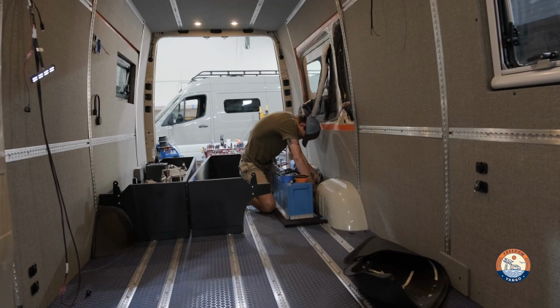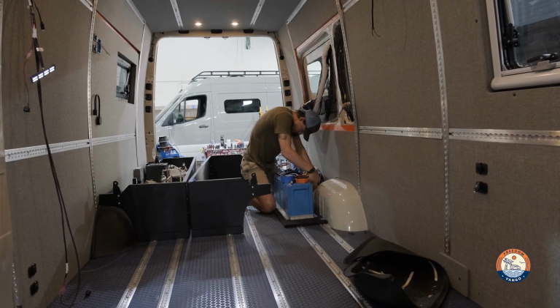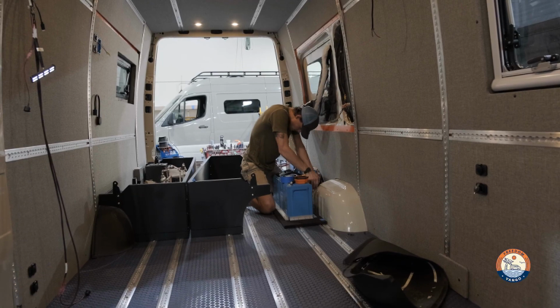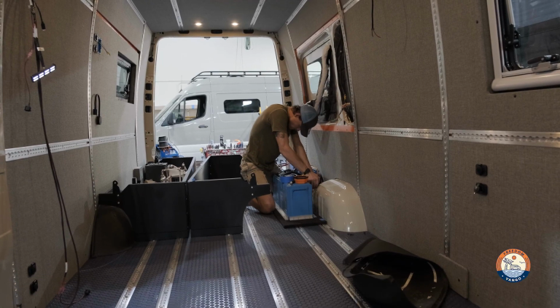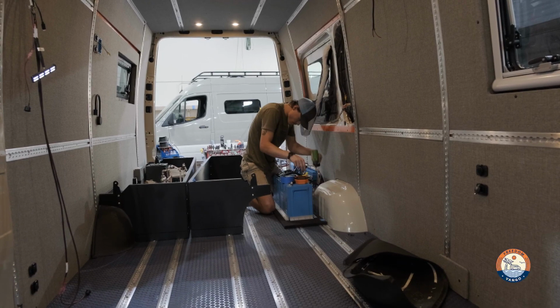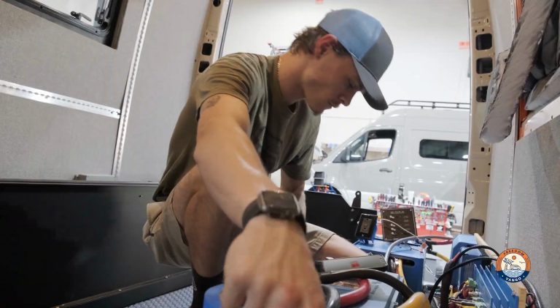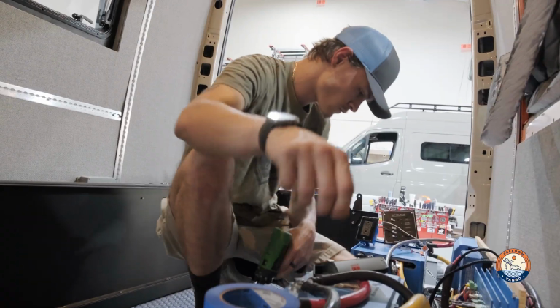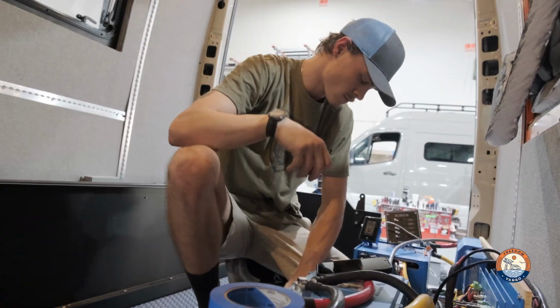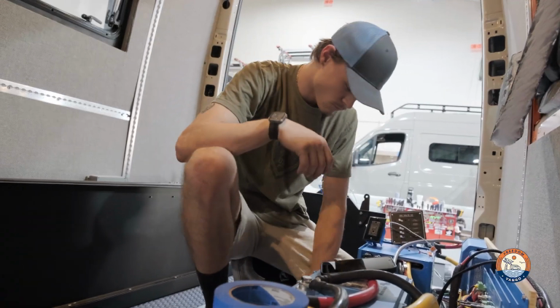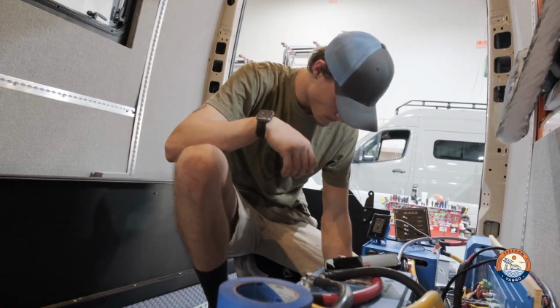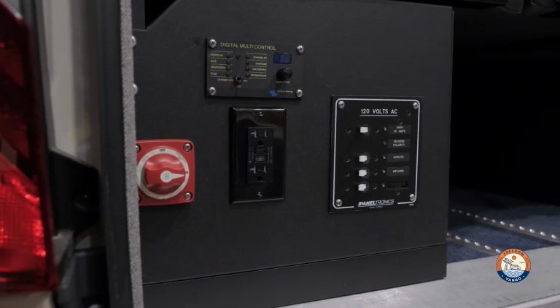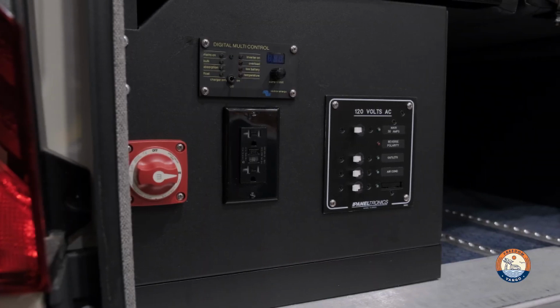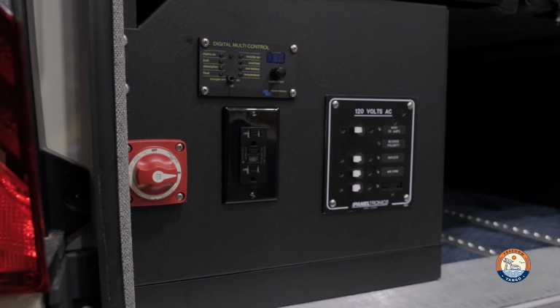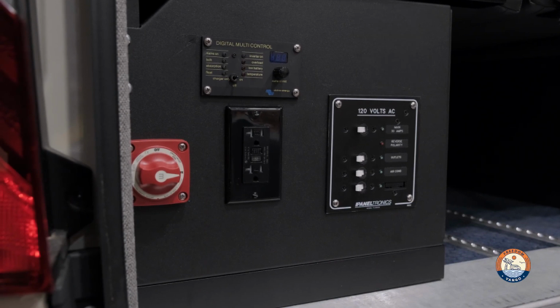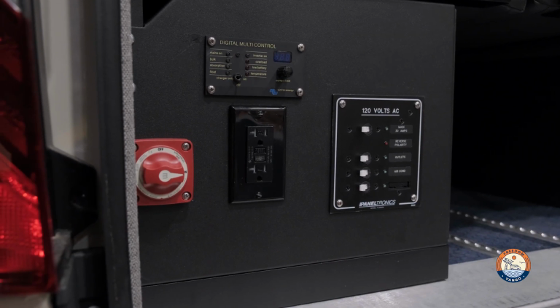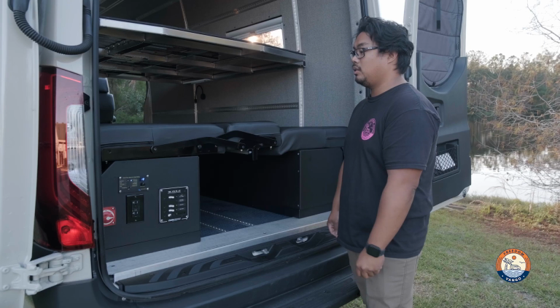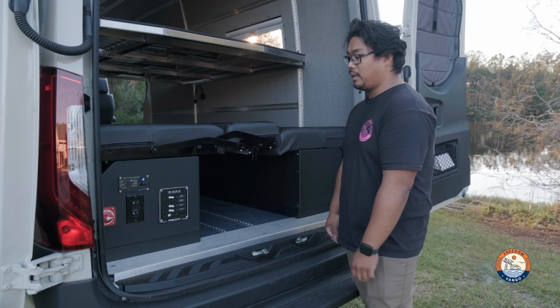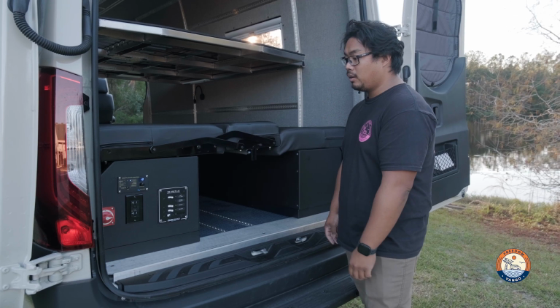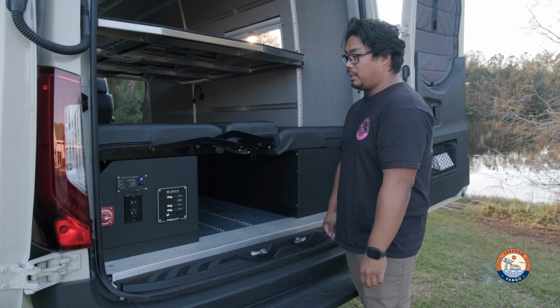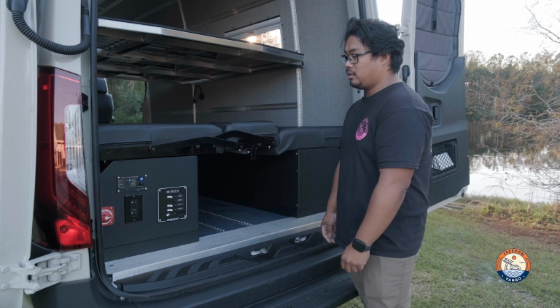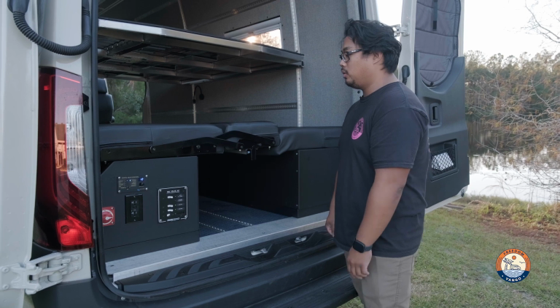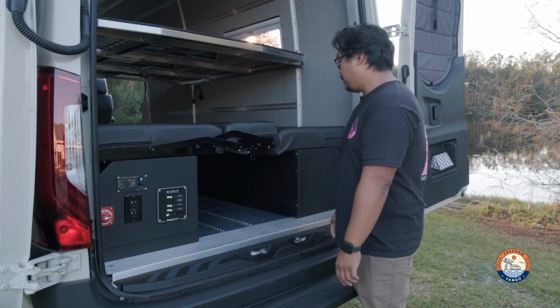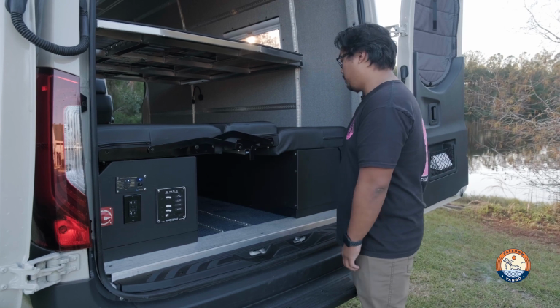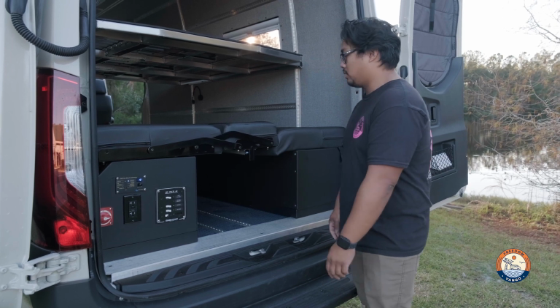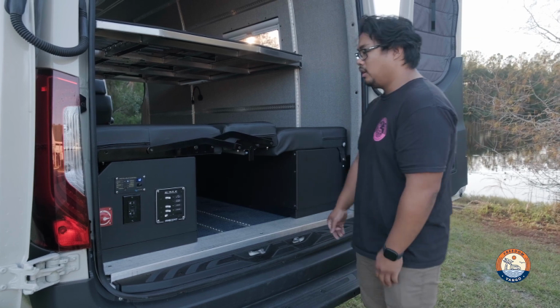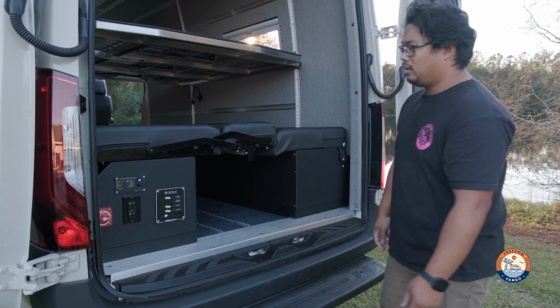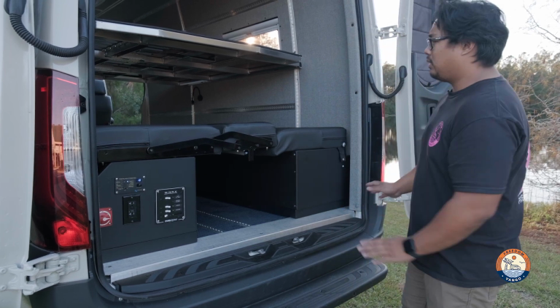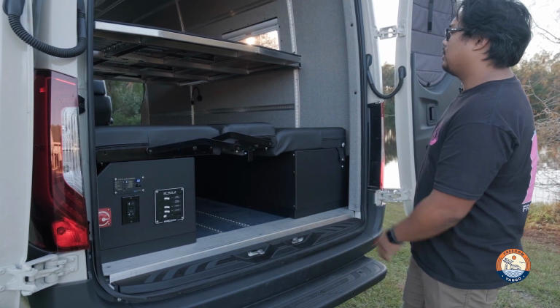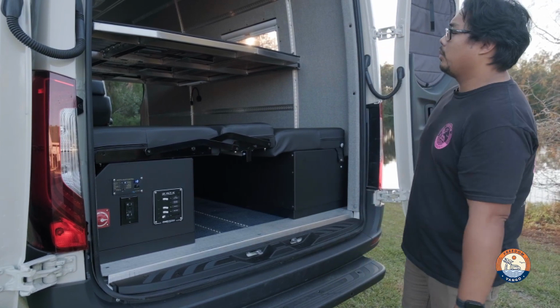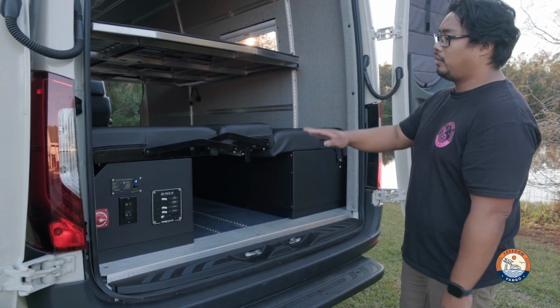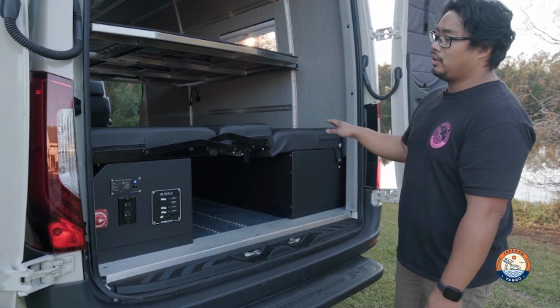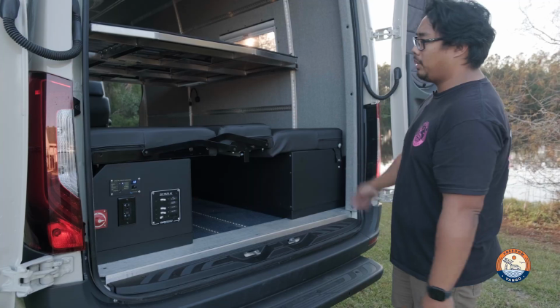We custom built a Victron power system within the bench. We were able to squeeze a 660 amp hour power system into RB component benches, and this is the dinette style where you can fold it into a bed.